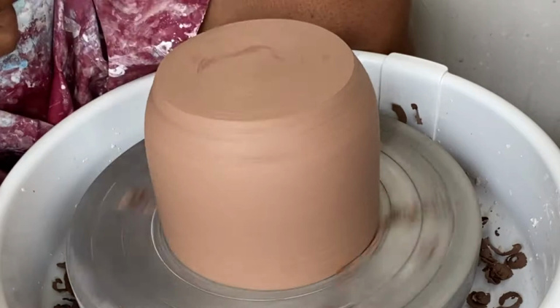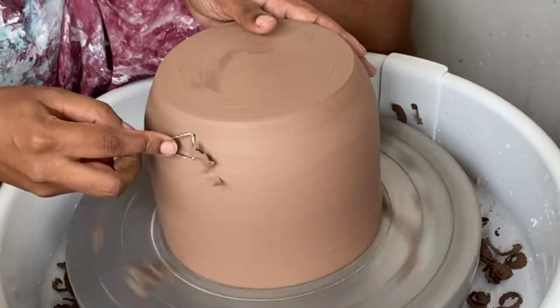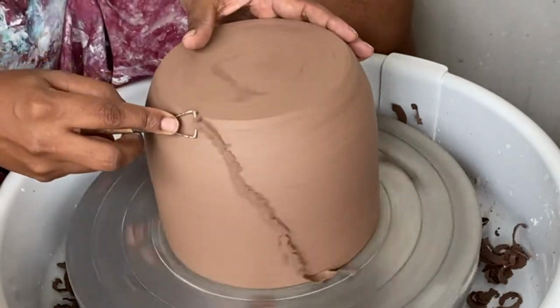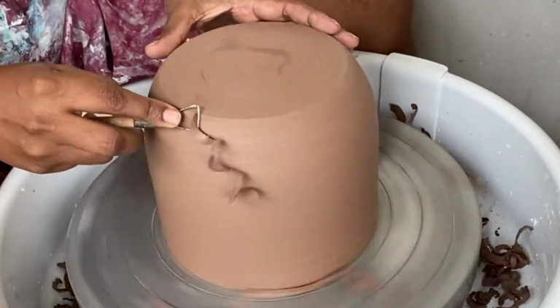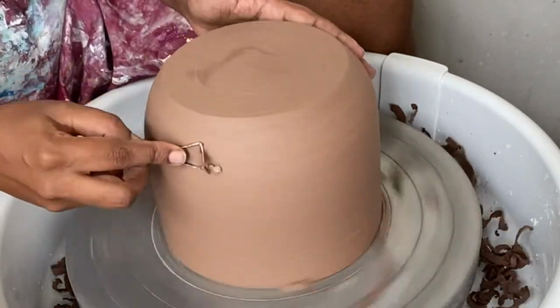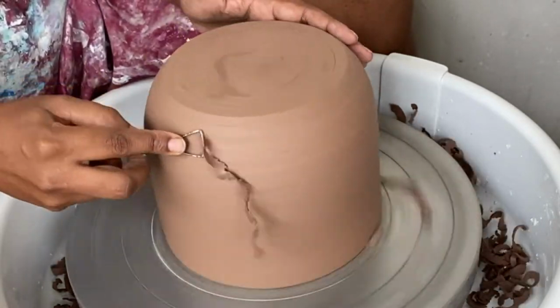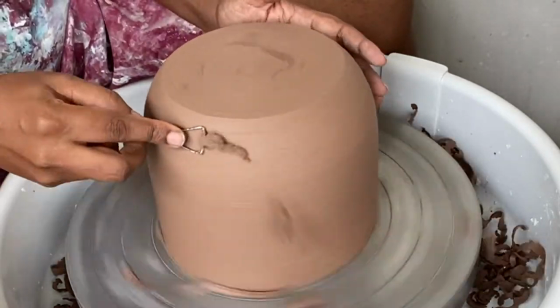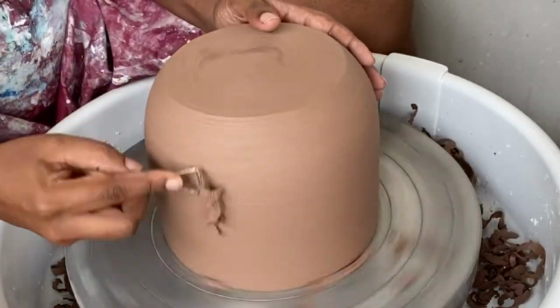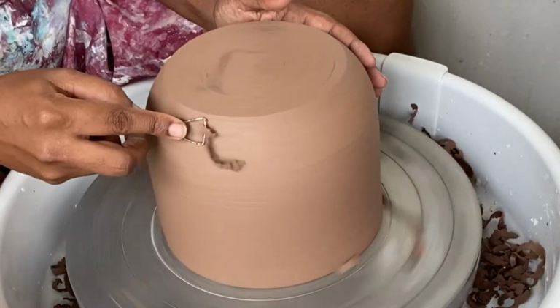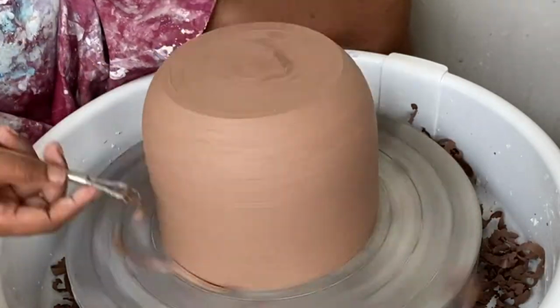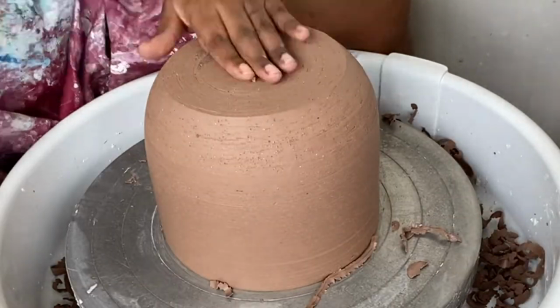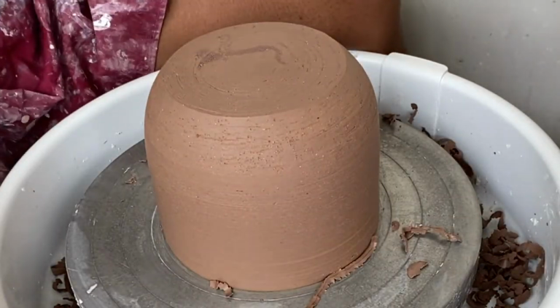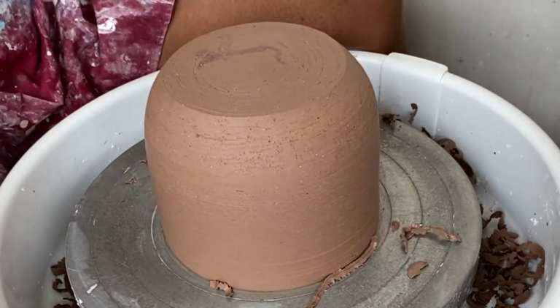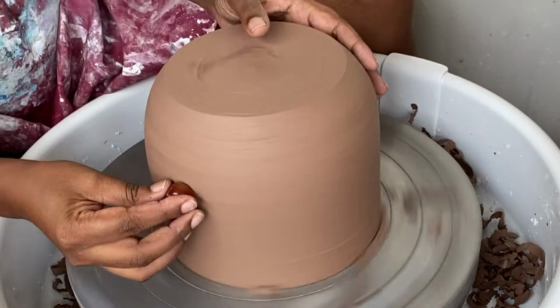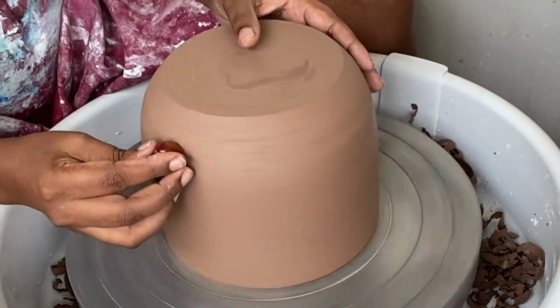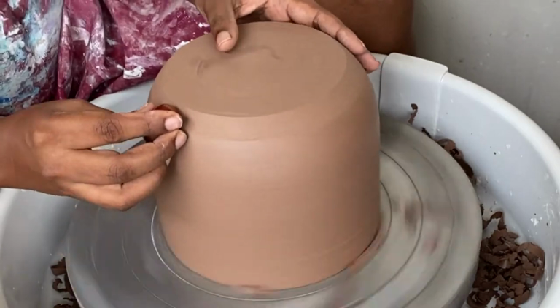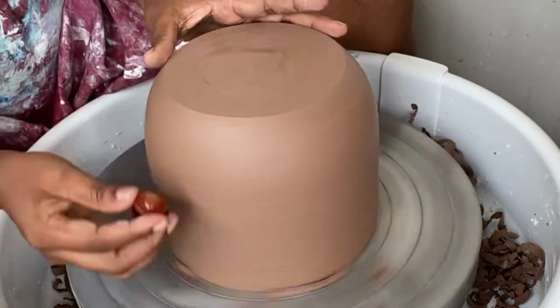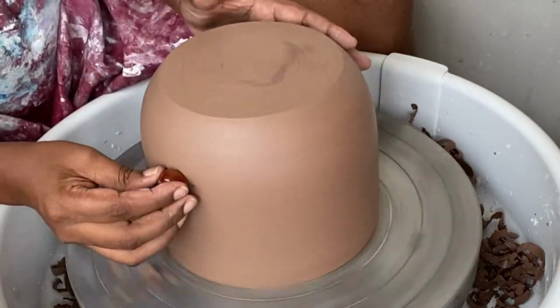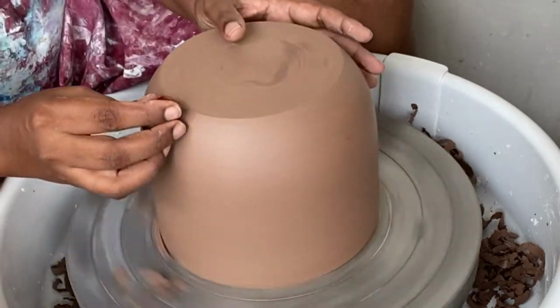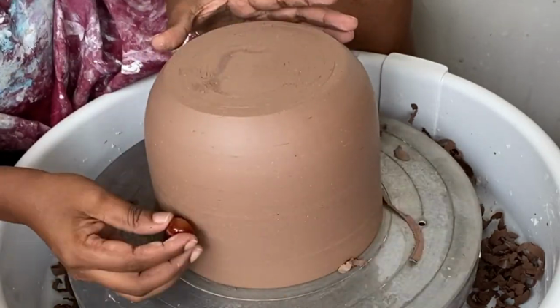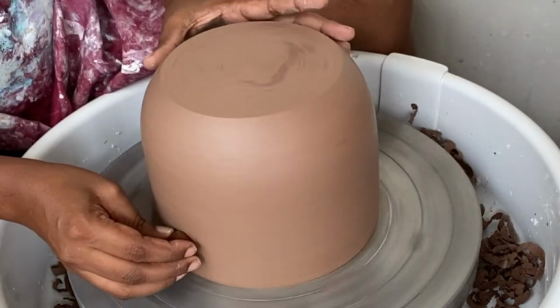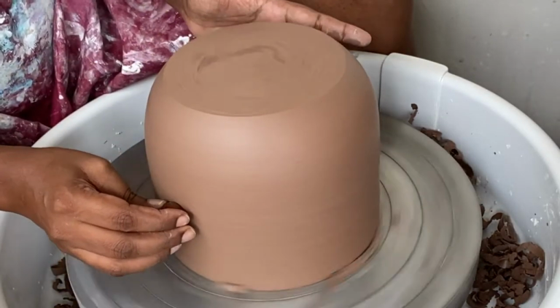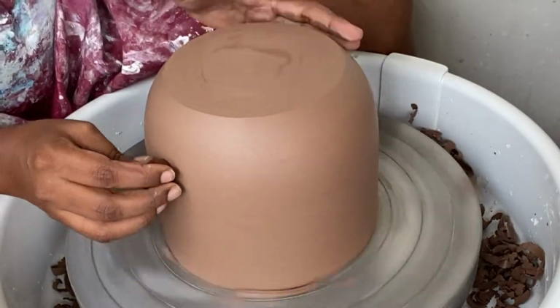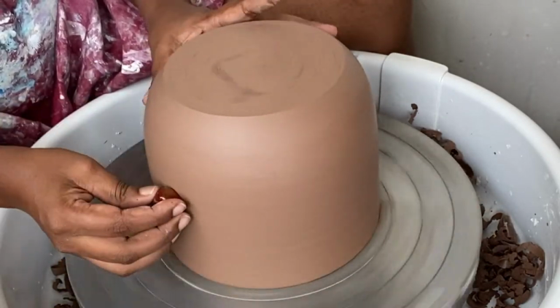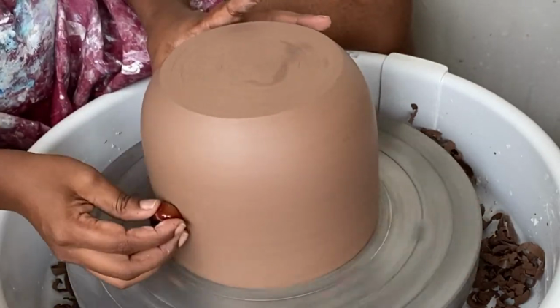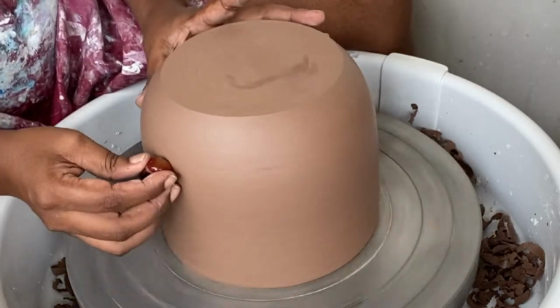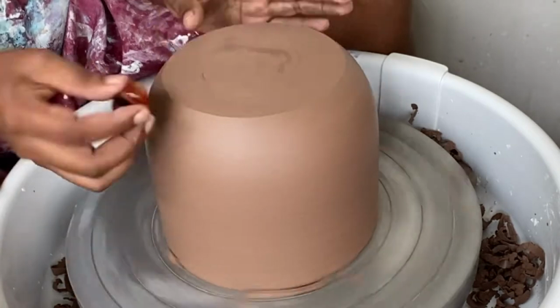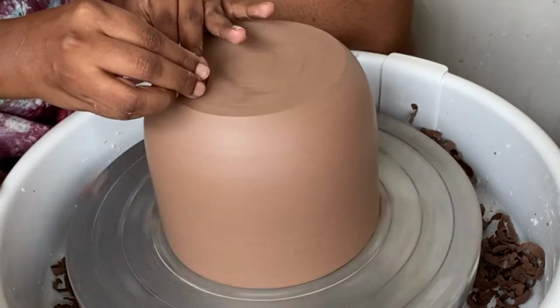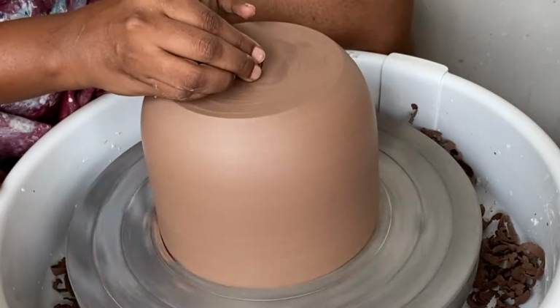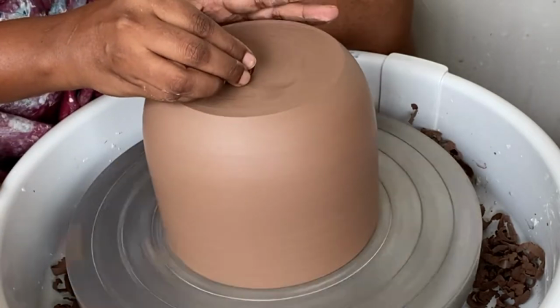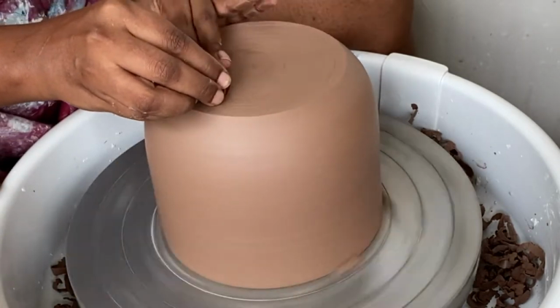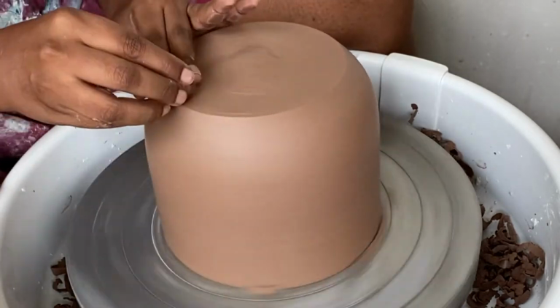Once the piece was dried enough and at a nice leather-hard stage, I trimmed it to remove any extra clay and give it a more defined shape.